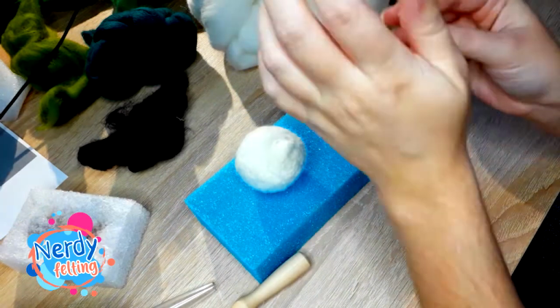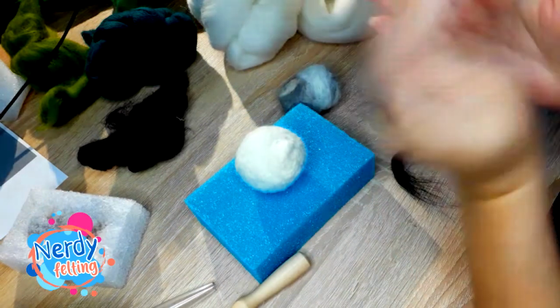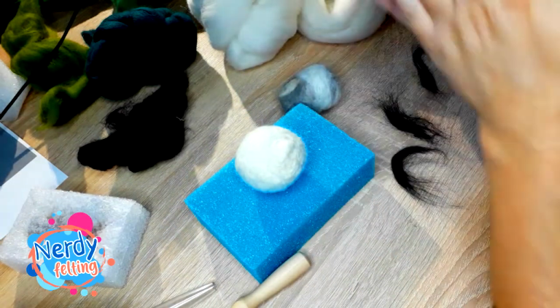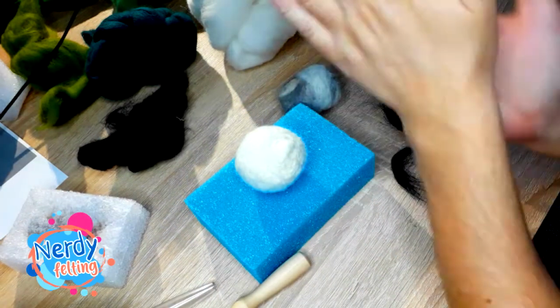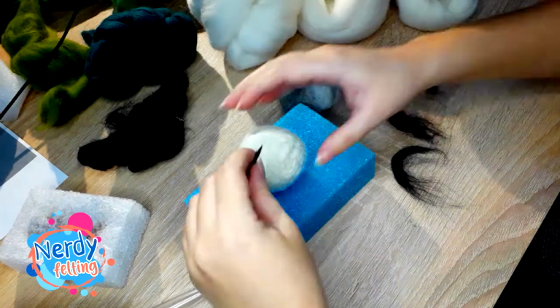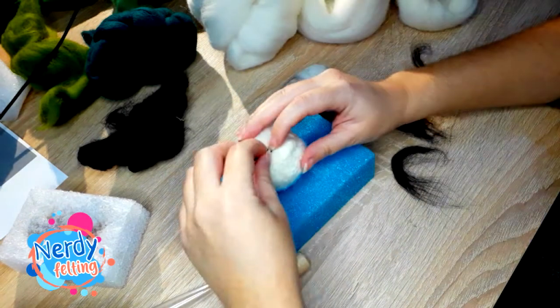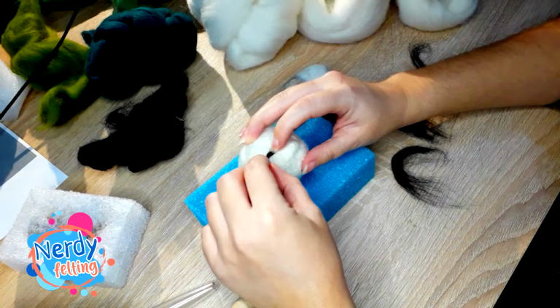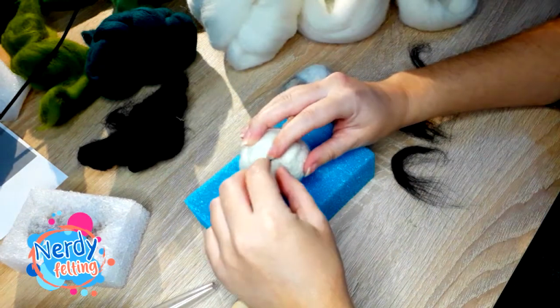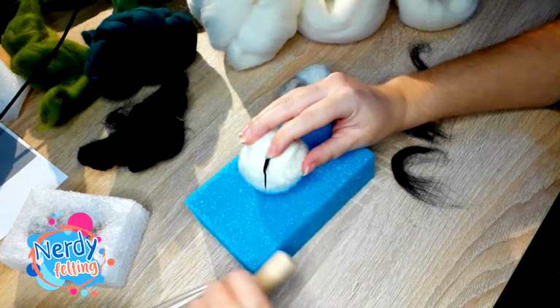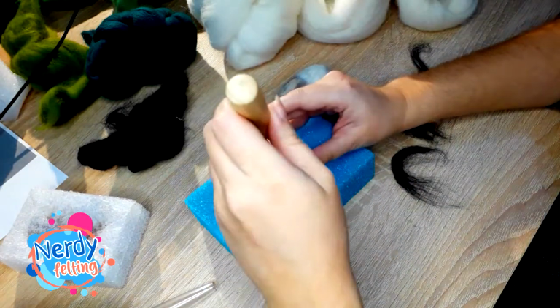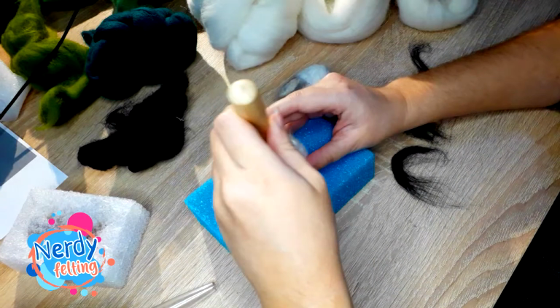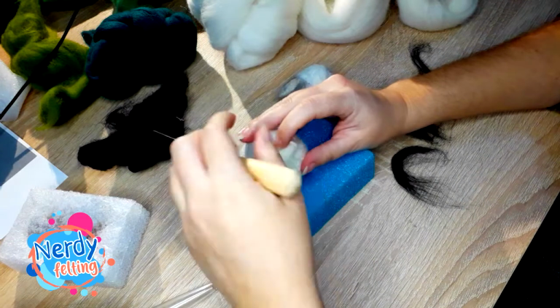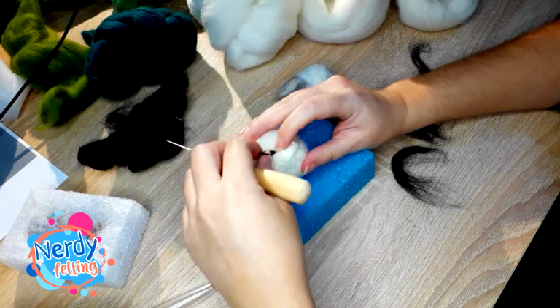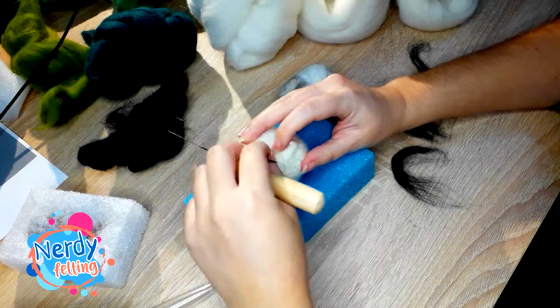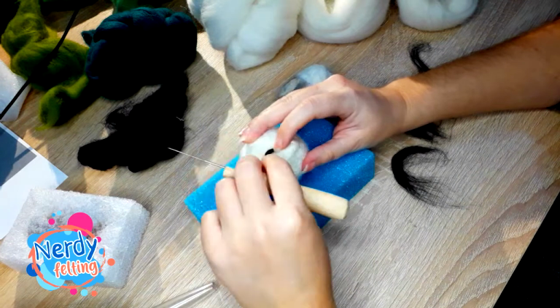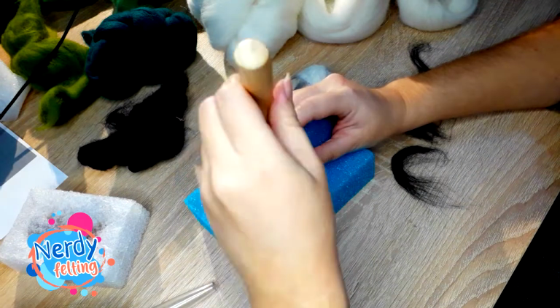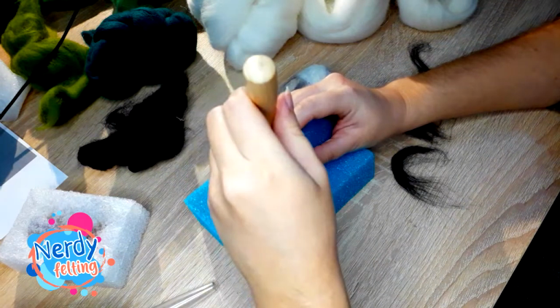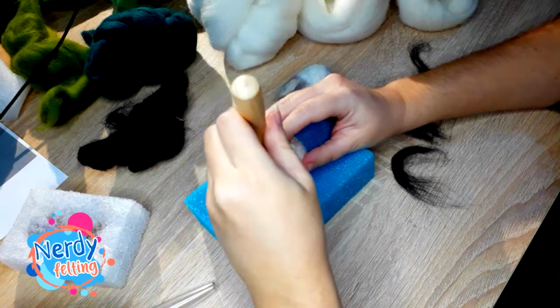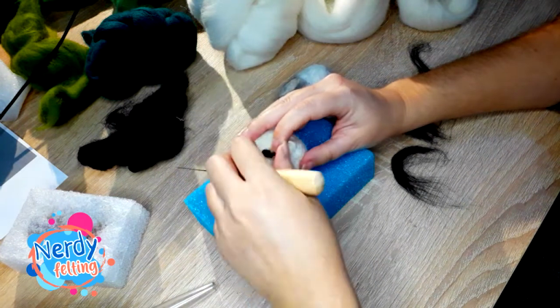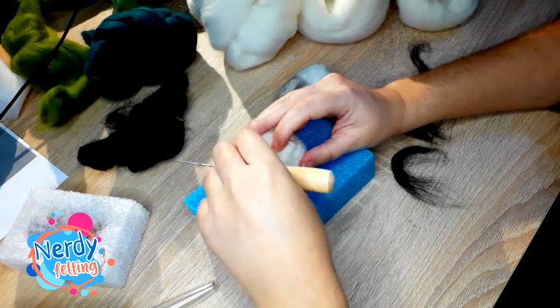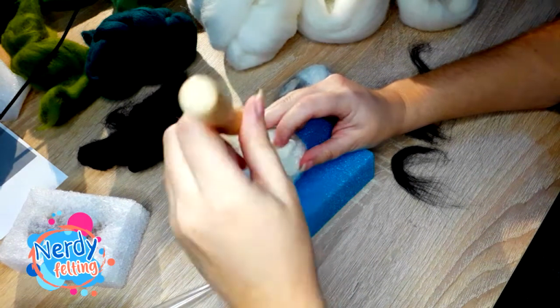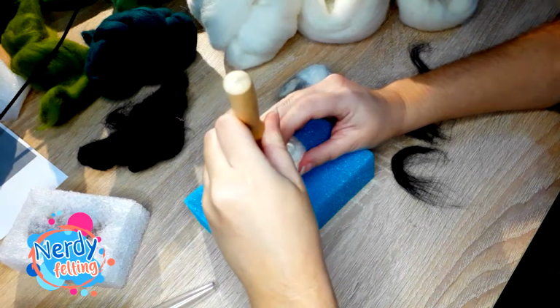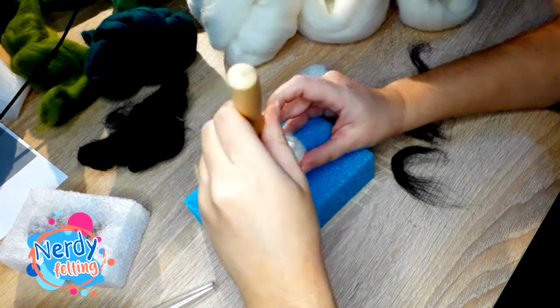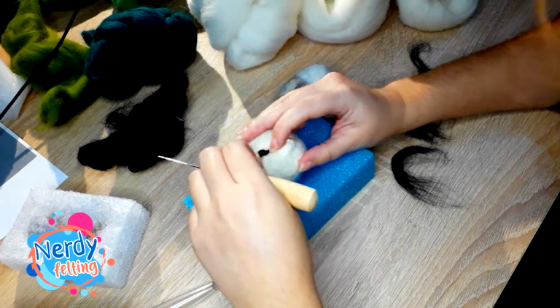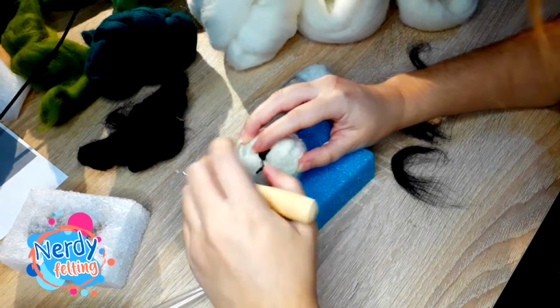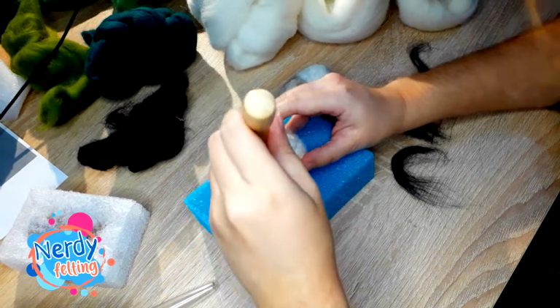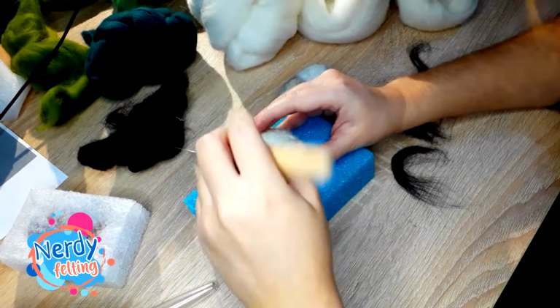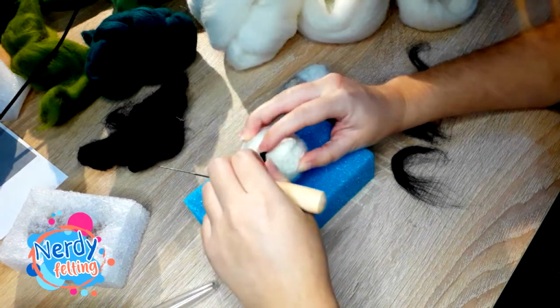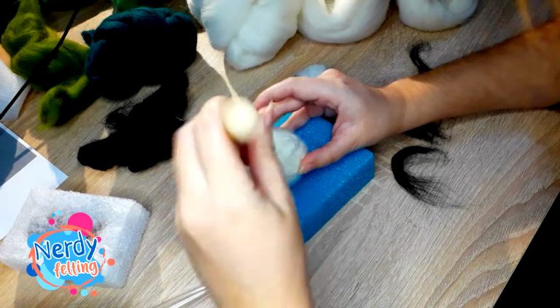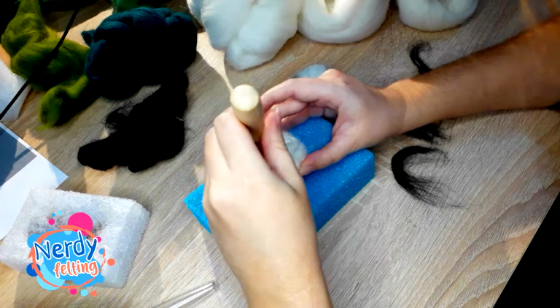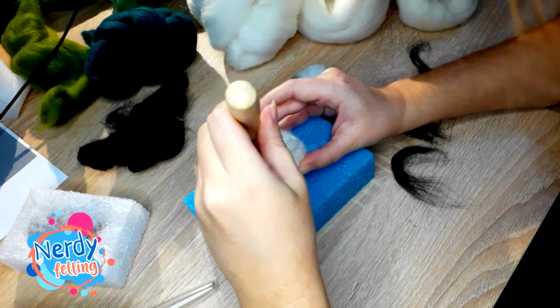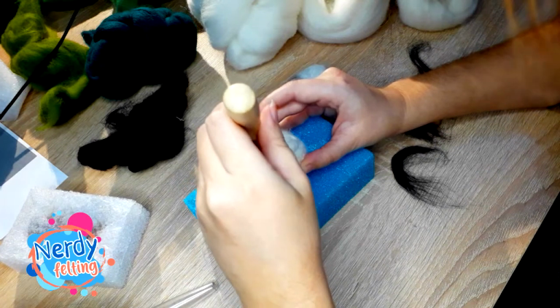As for wool colors you need: white, light and dark pink, skin, green, black, and I made the floor from grey wool — you can choose any other color.